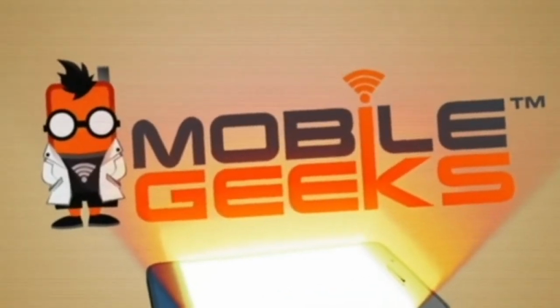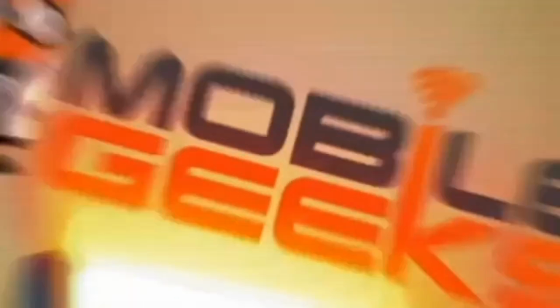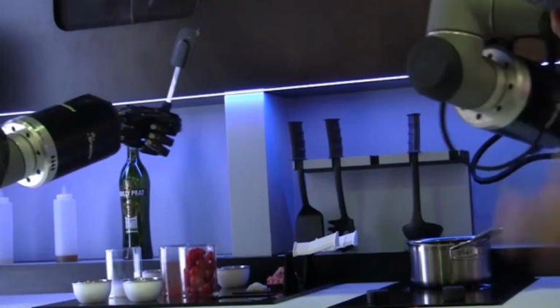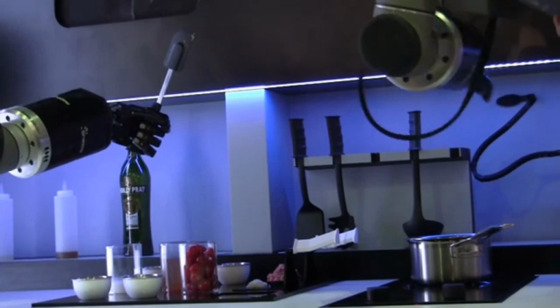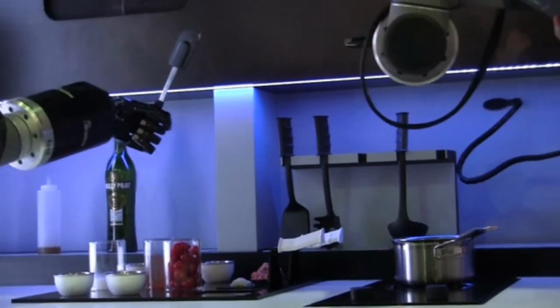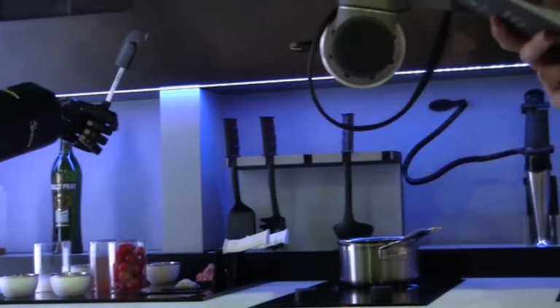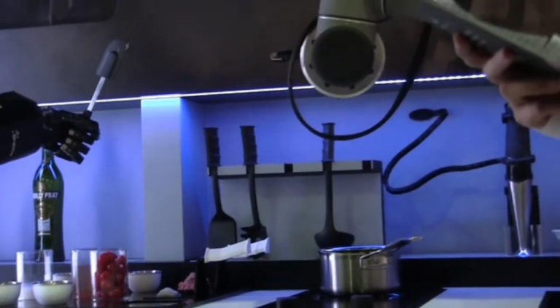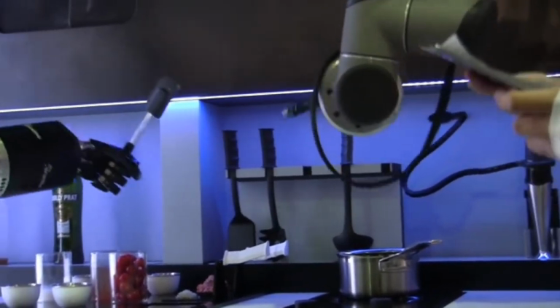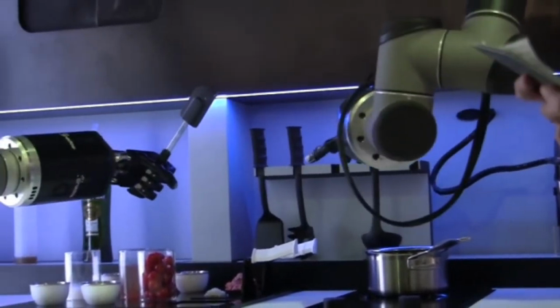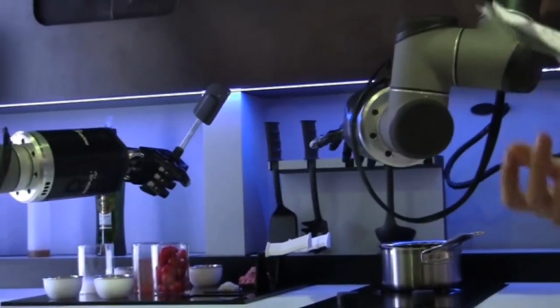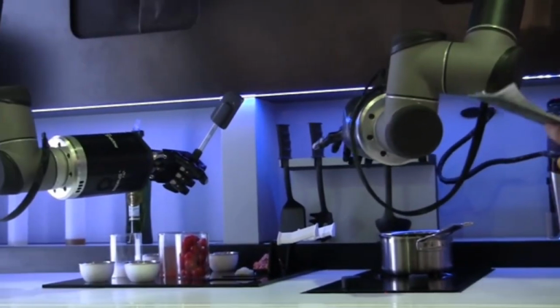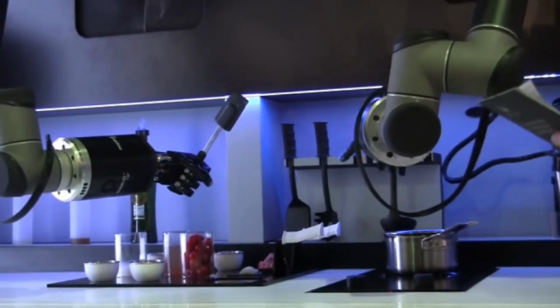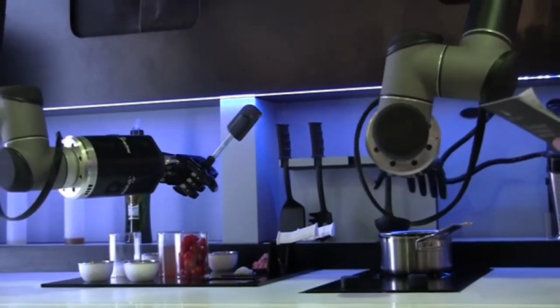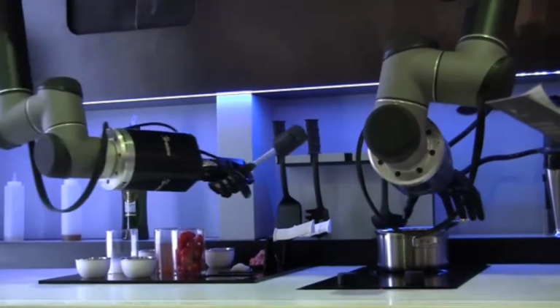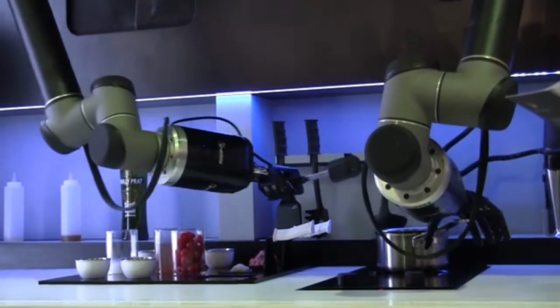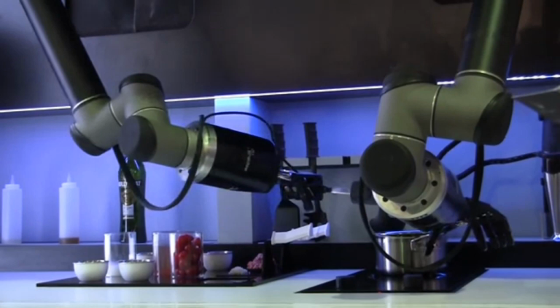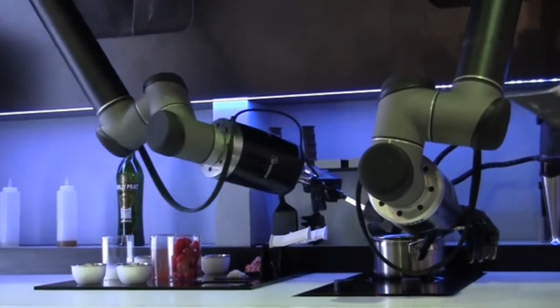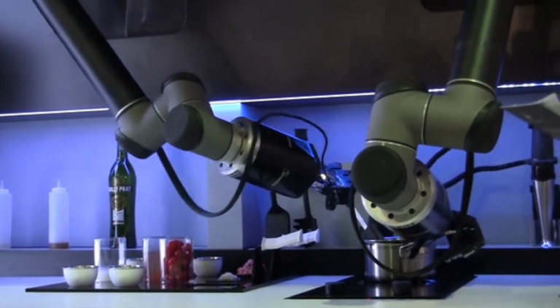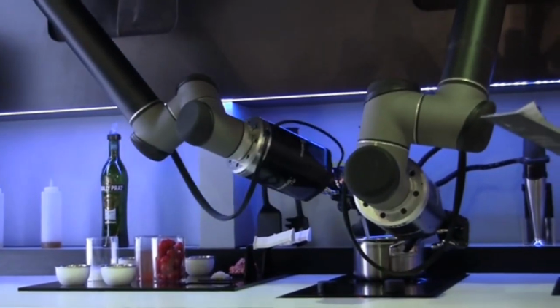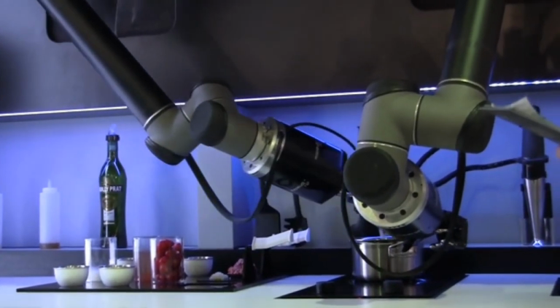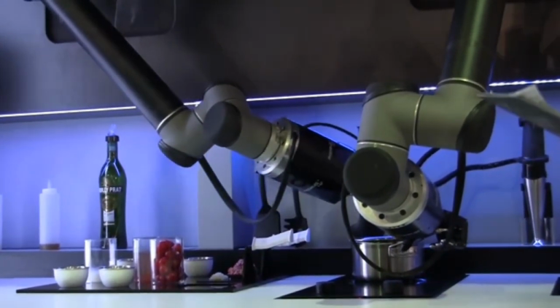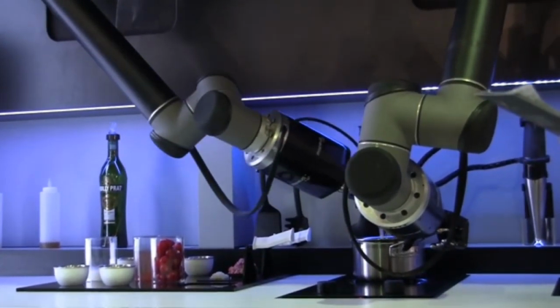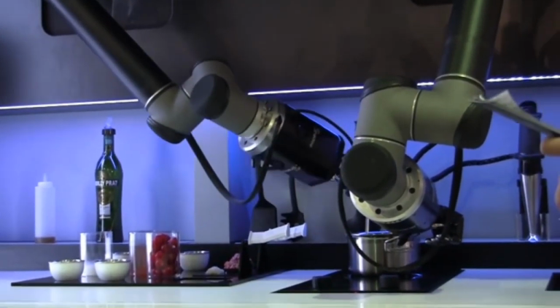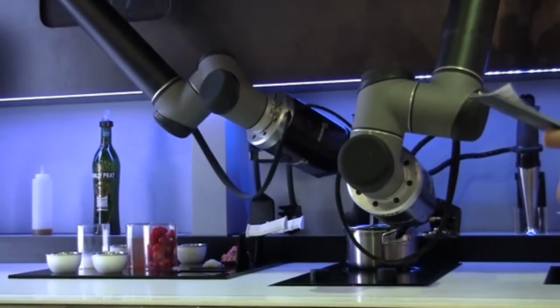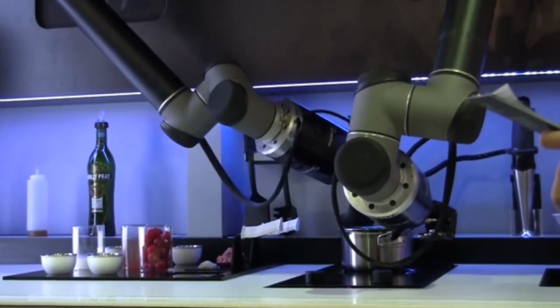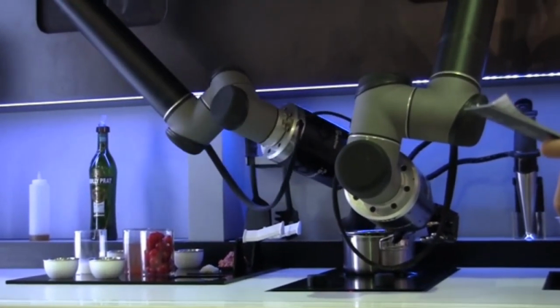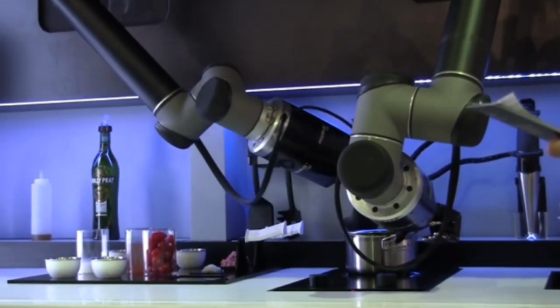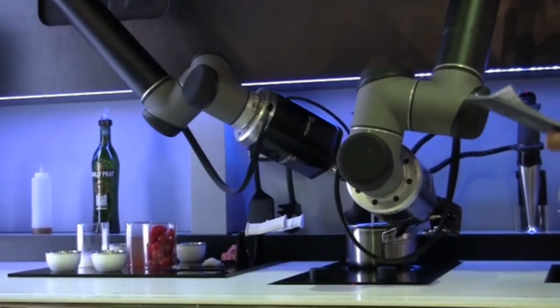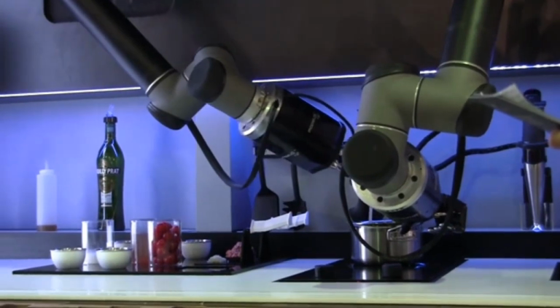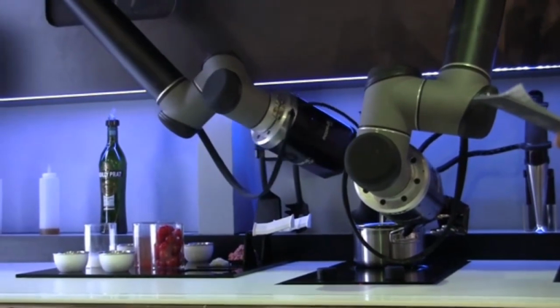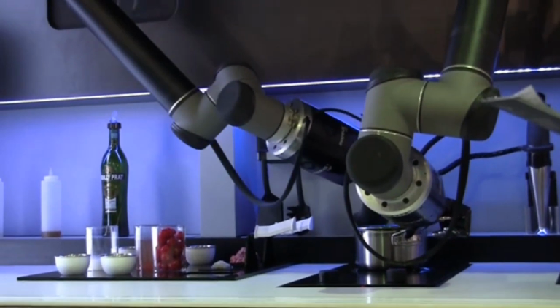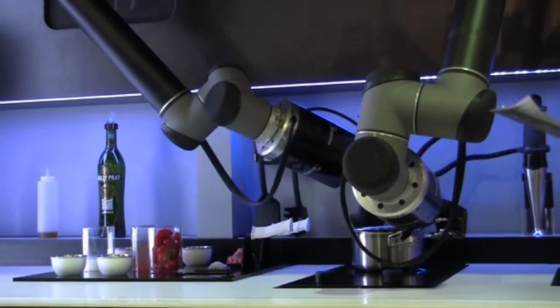I was precisely copying the hand movements of our MasterChef Tim Anderson. At first, Tim was cooking his recipe and his hand movements were recorded by our digital motion recording system.